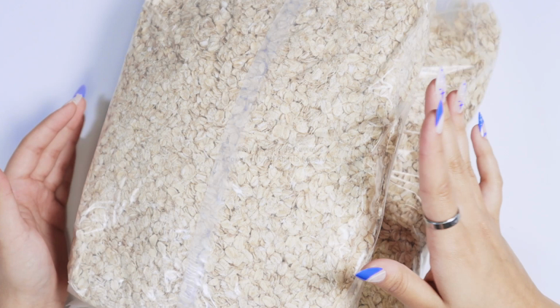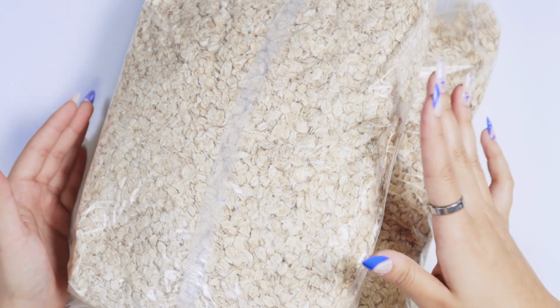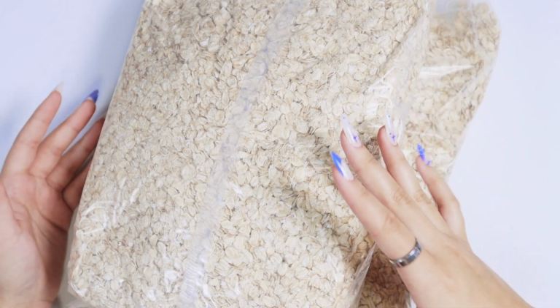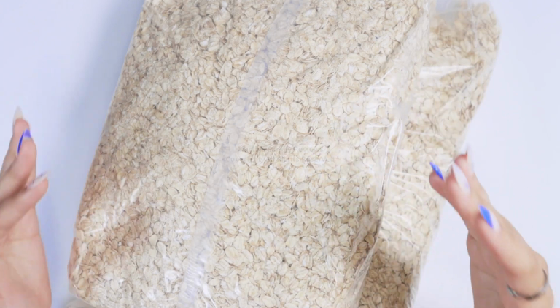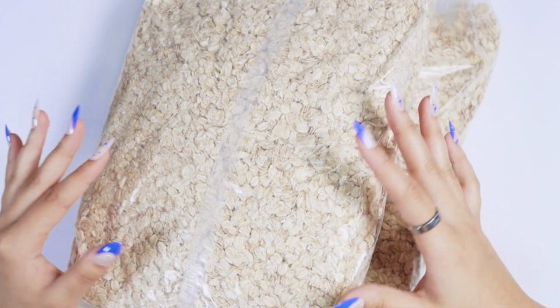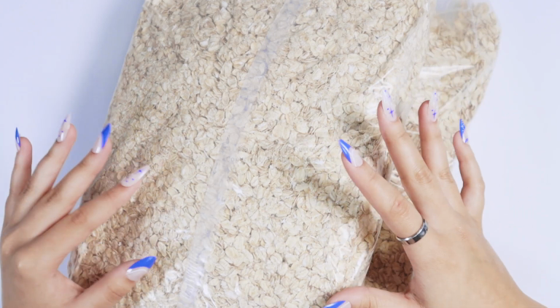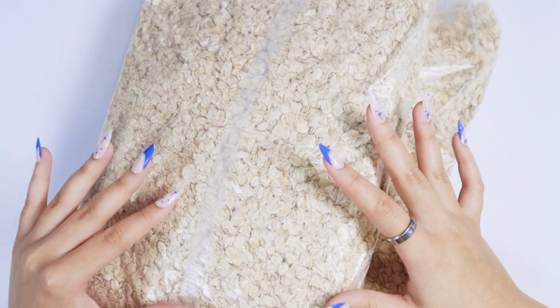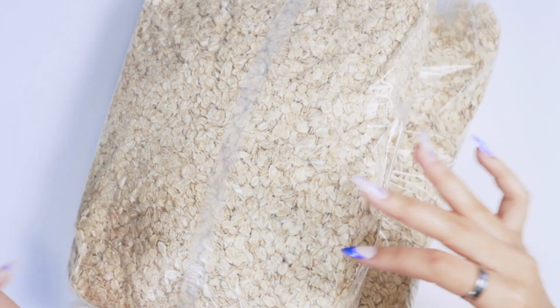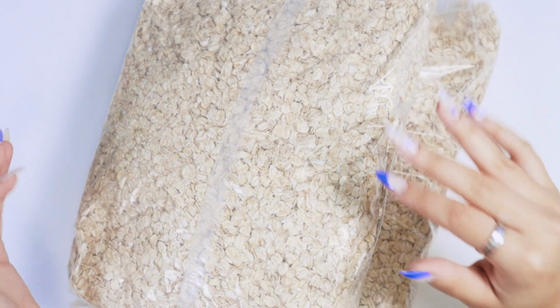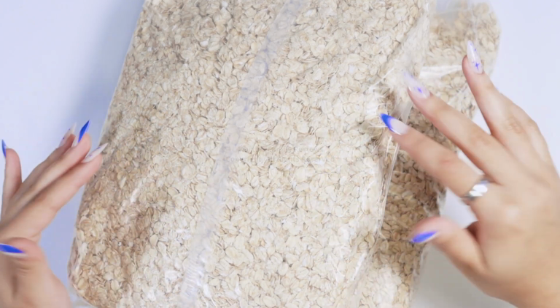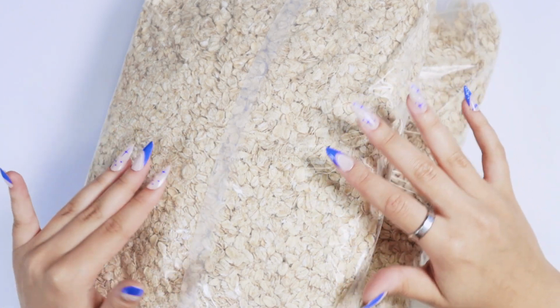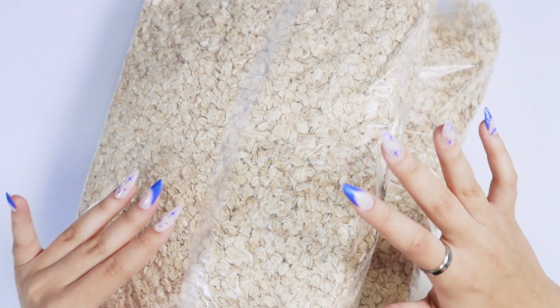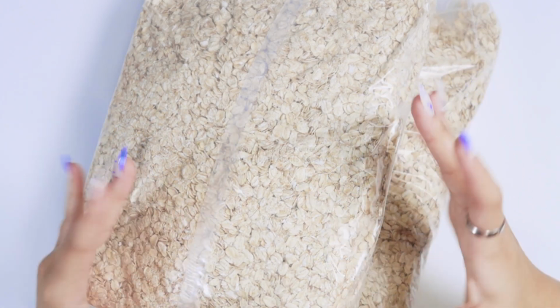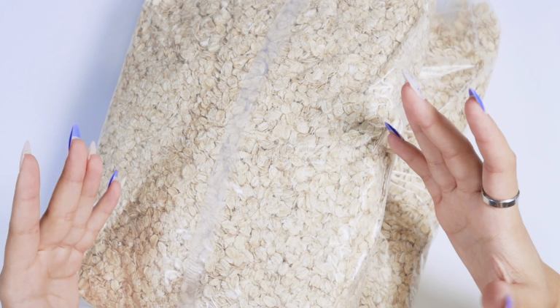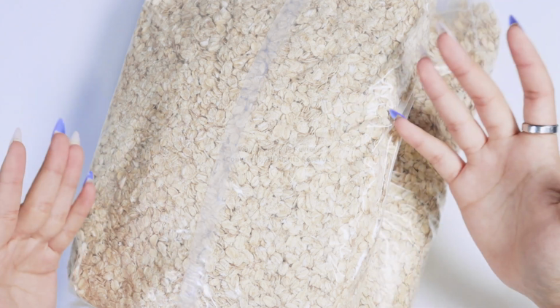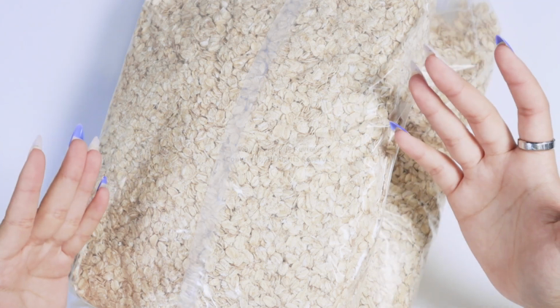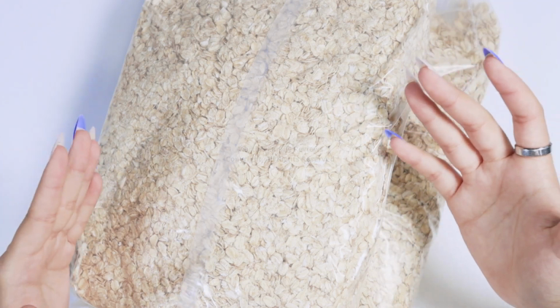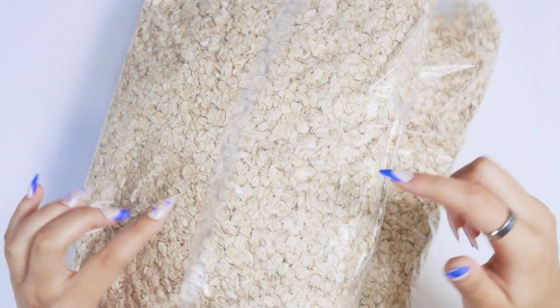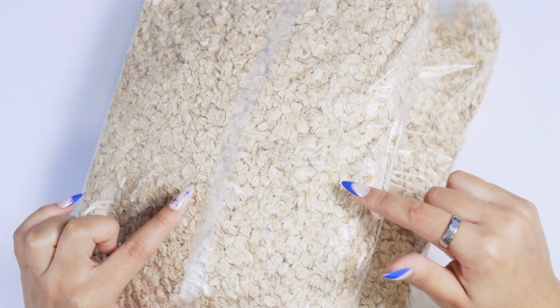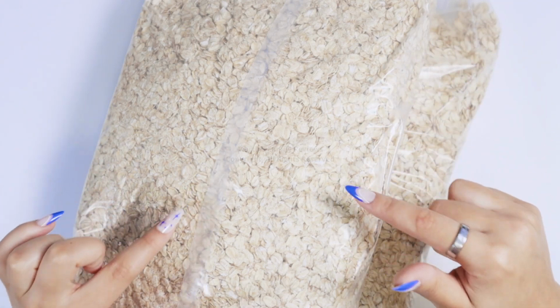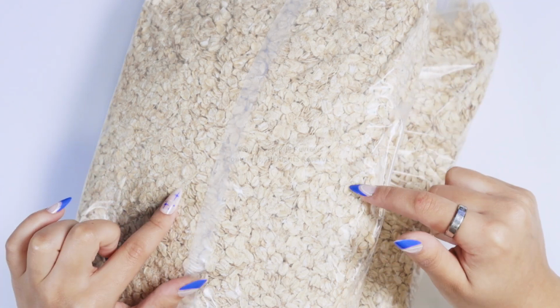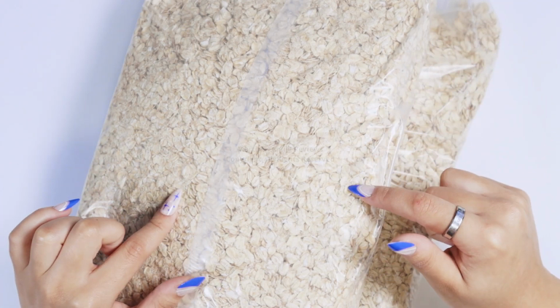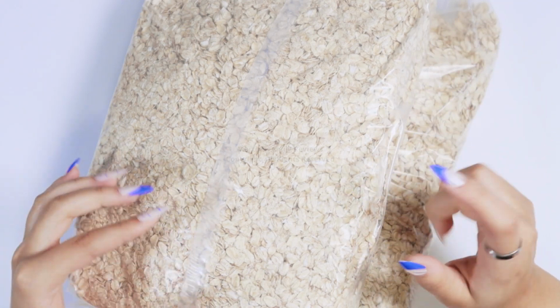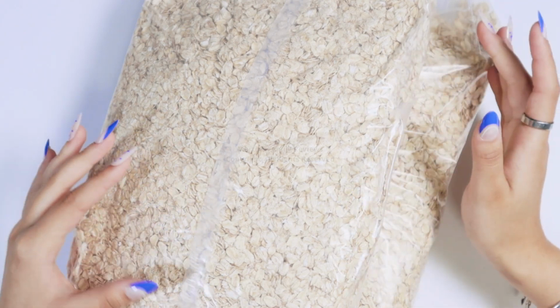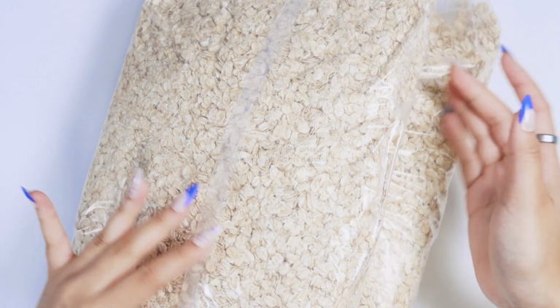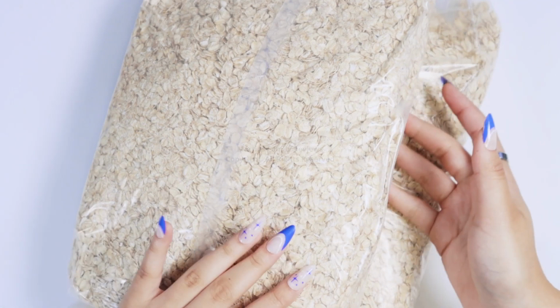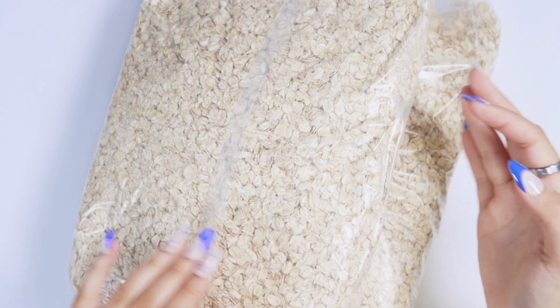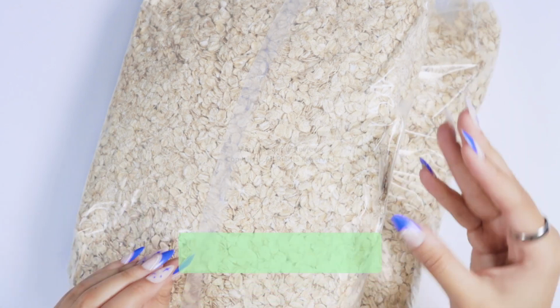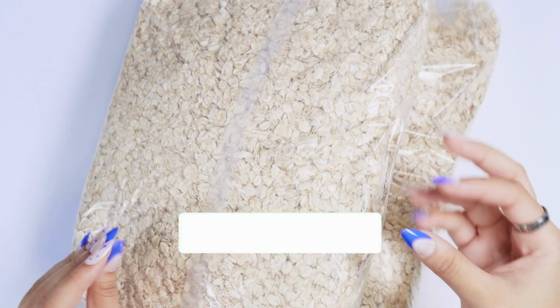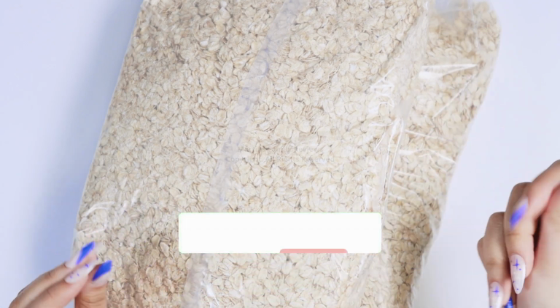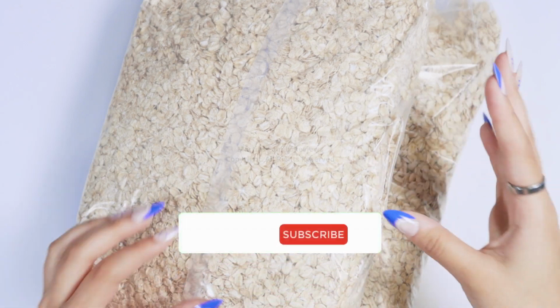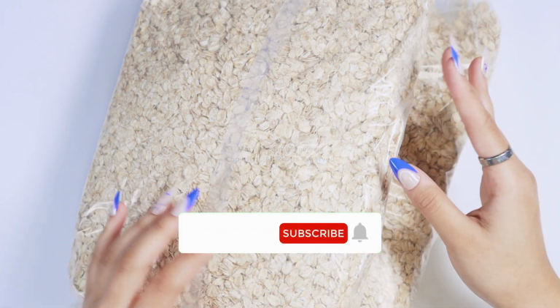Whether you like the old-fashioned oats or the quick ones, this is great for meals, overnight oats, or anything like that. You can use it for cooking, baking, or maybe you want to make oatmeal raisin cookies — this is amazing.